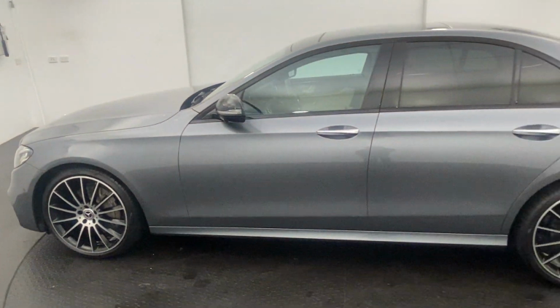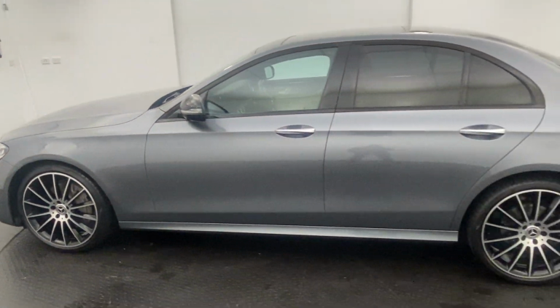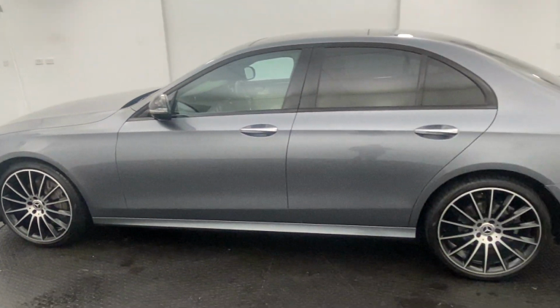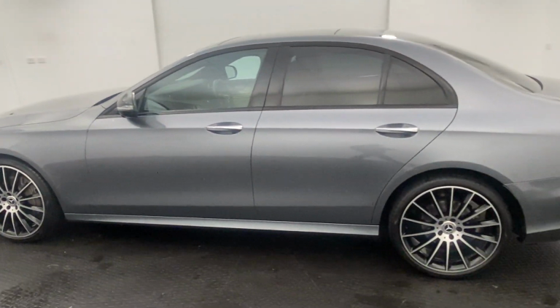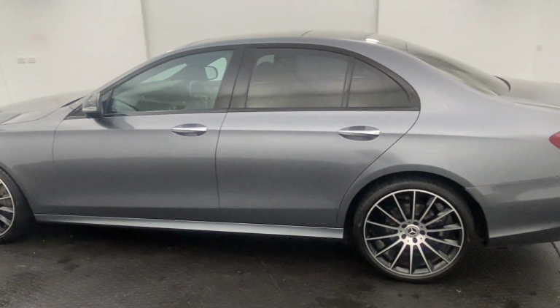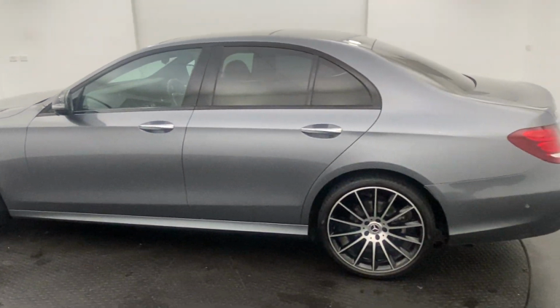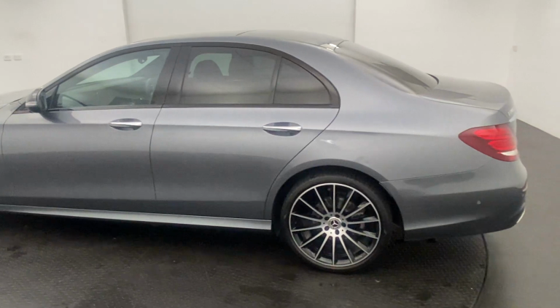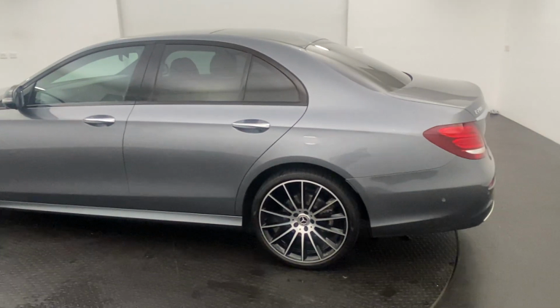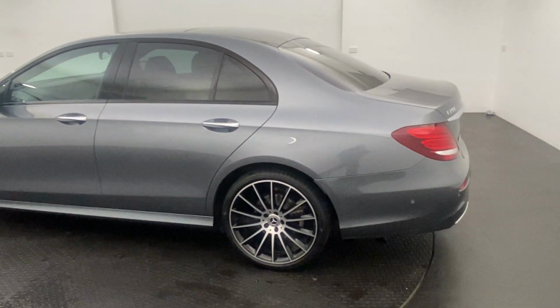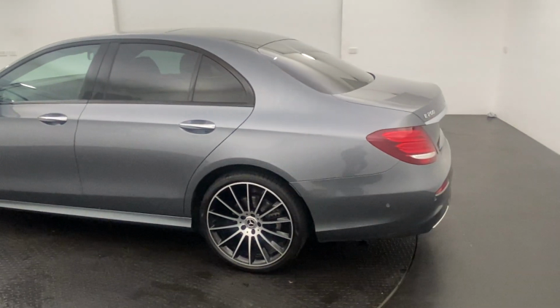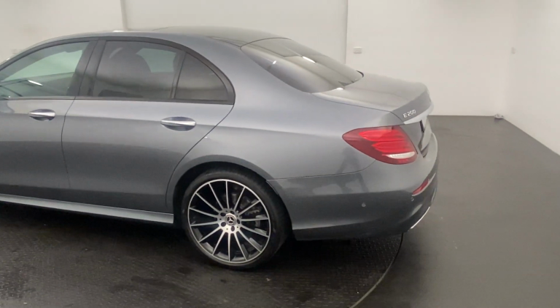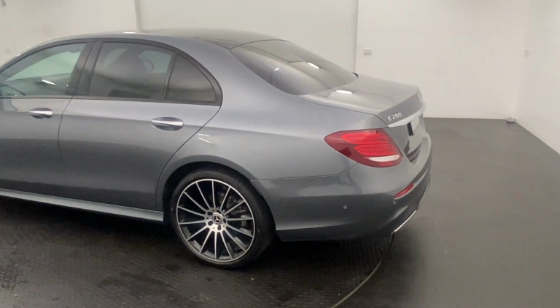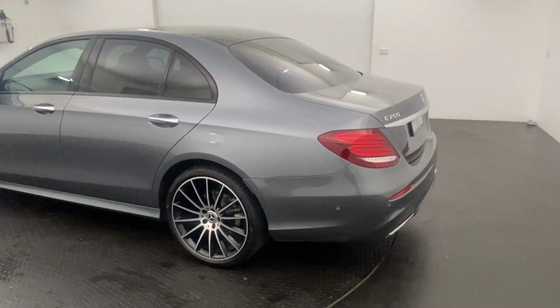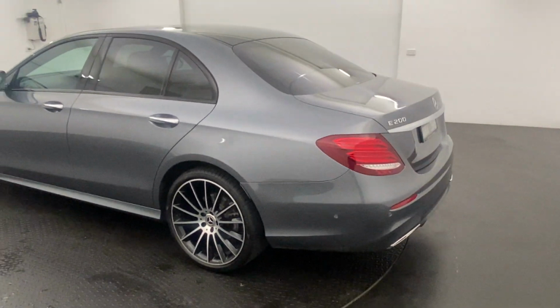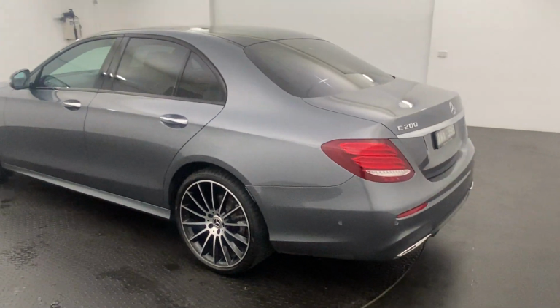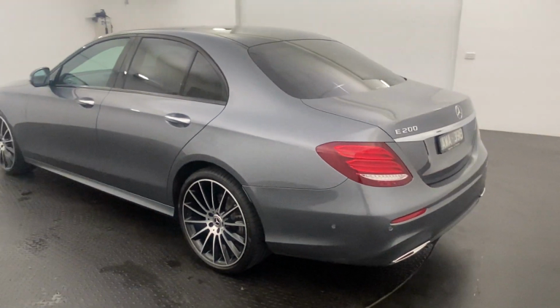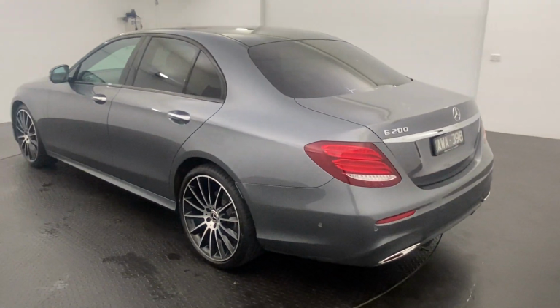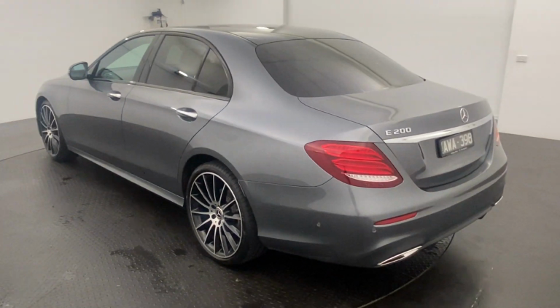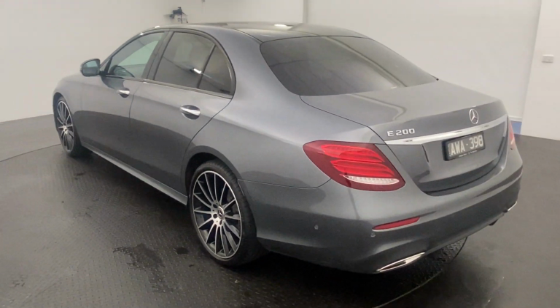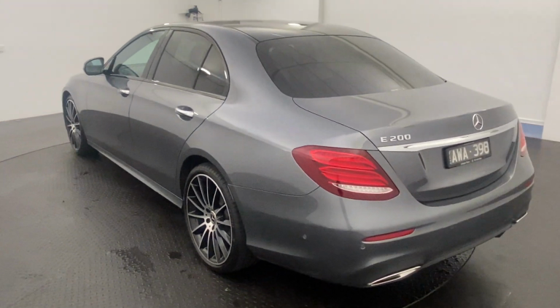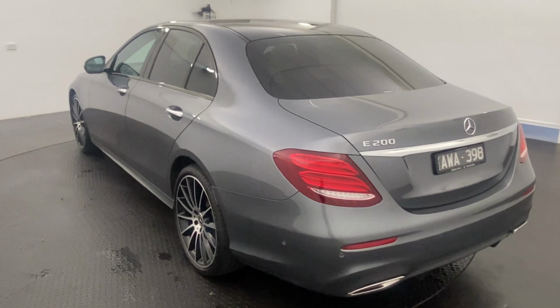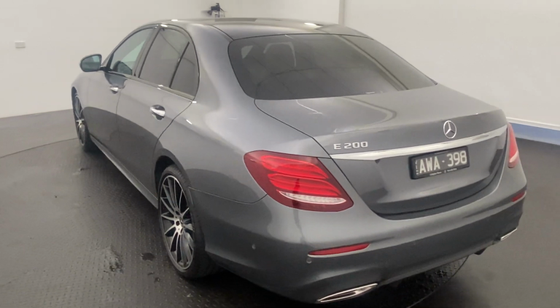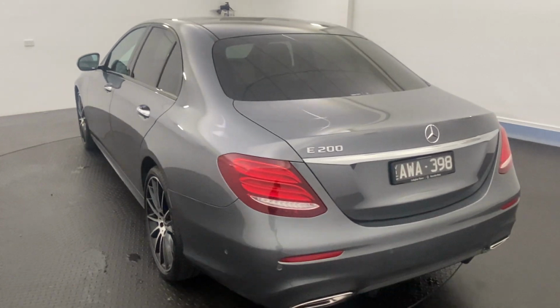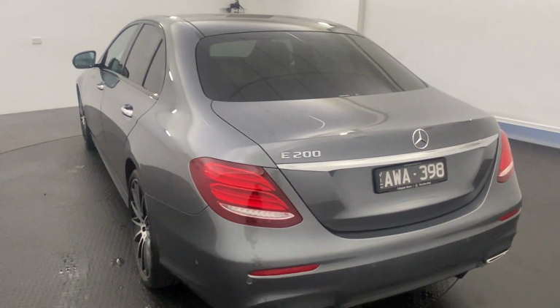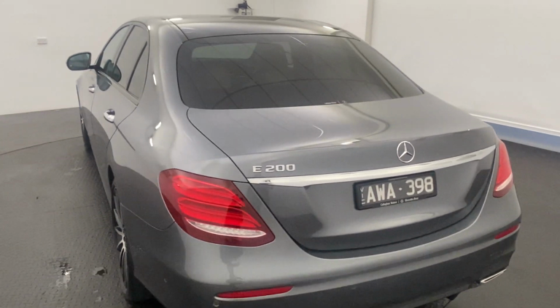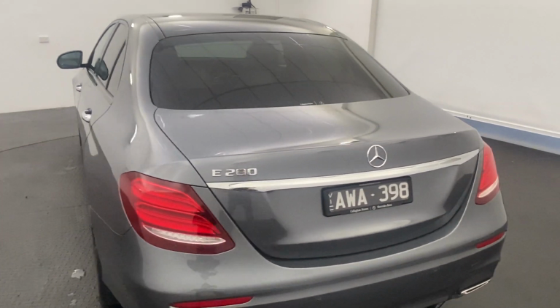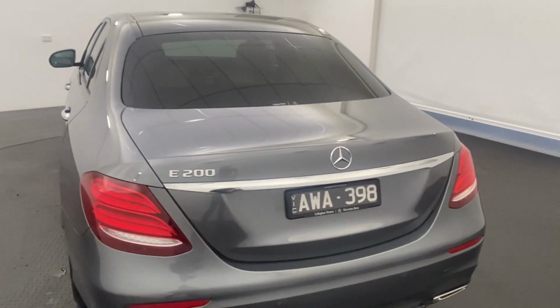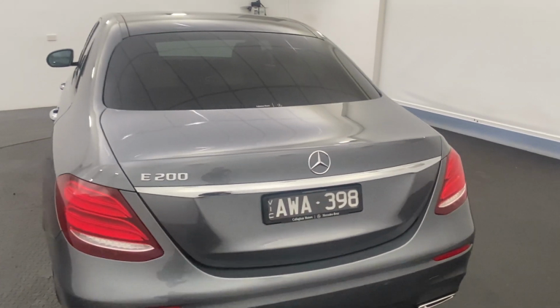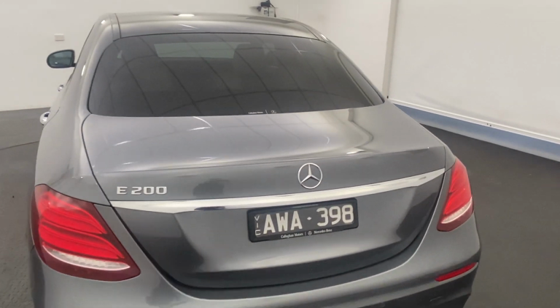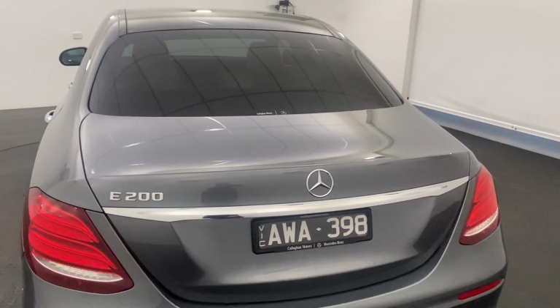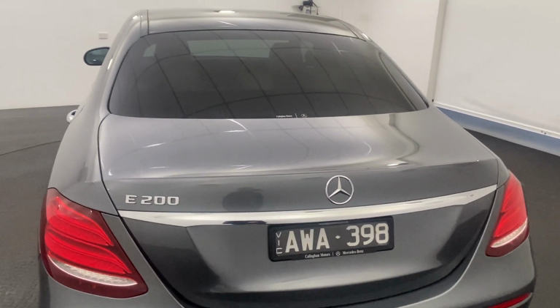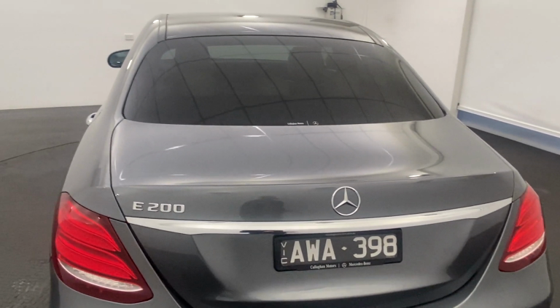Our E200 here is in this stunning grey as well. You do get a 360 degree camera and front and rear parking sensors, just to make it nice and easy to park and manoeuvre around those tight car spaces.